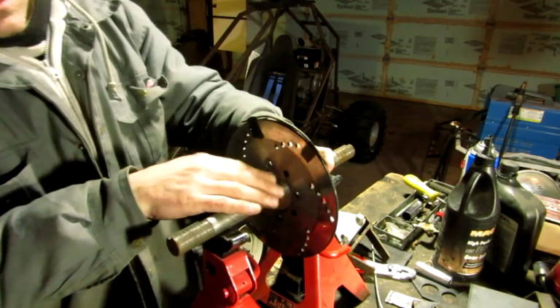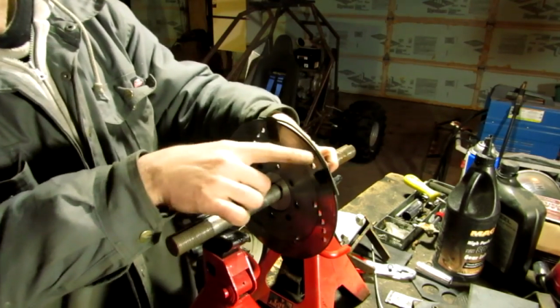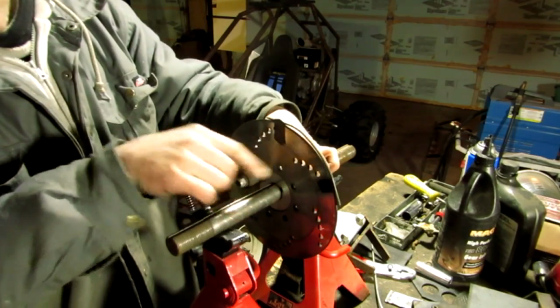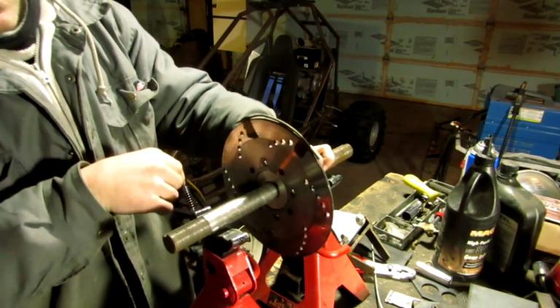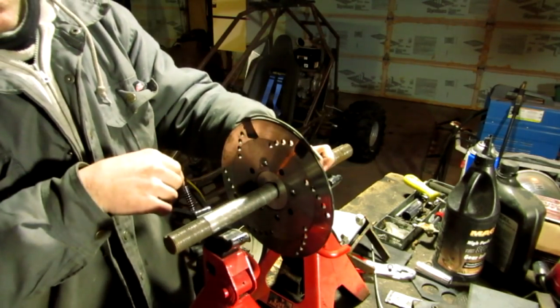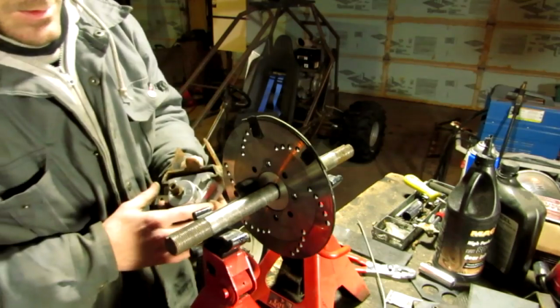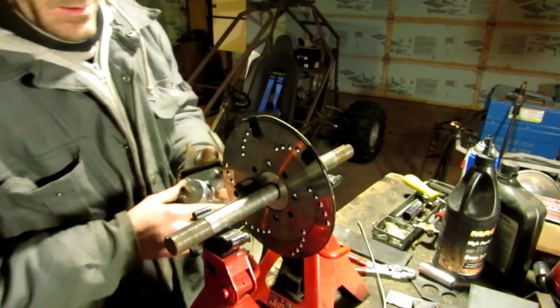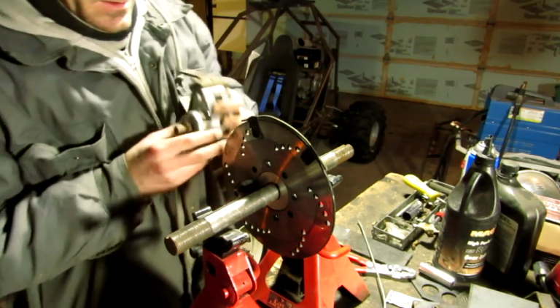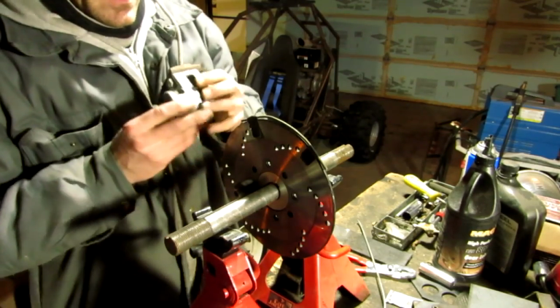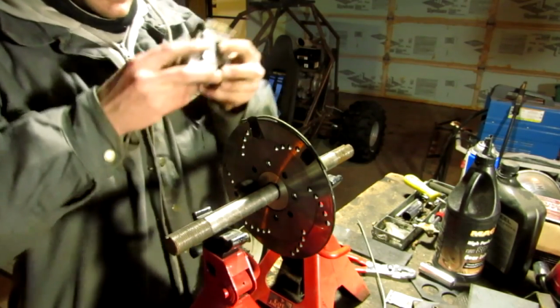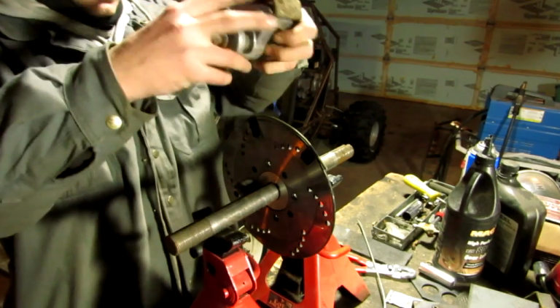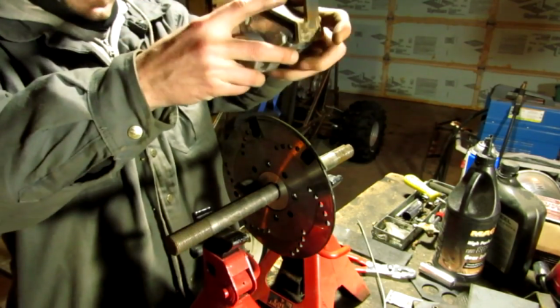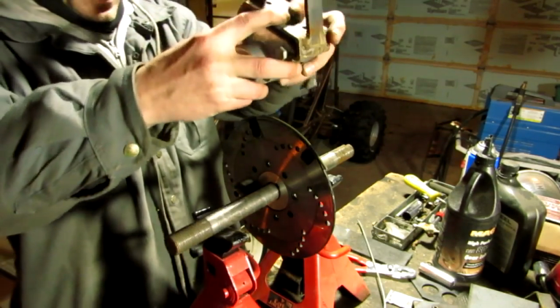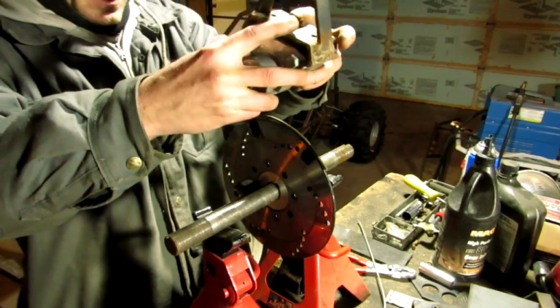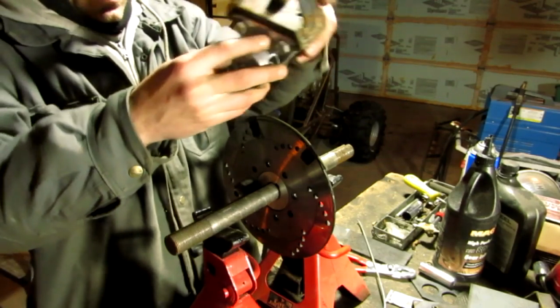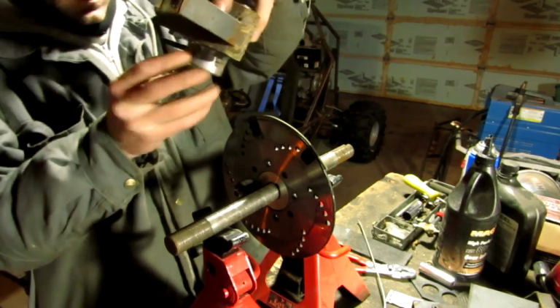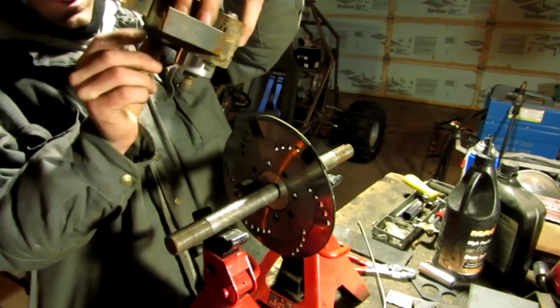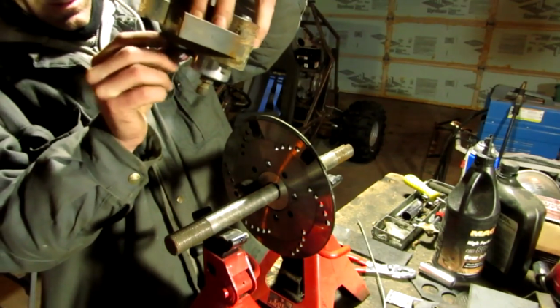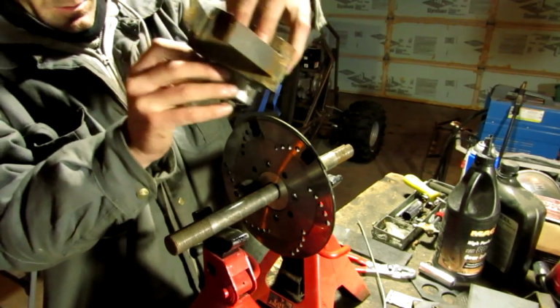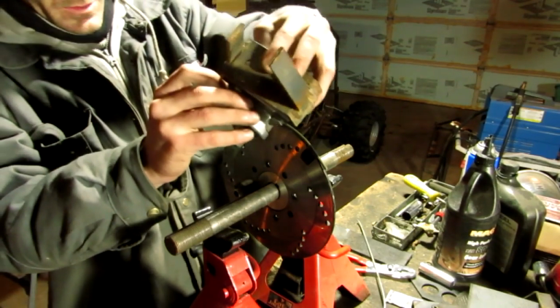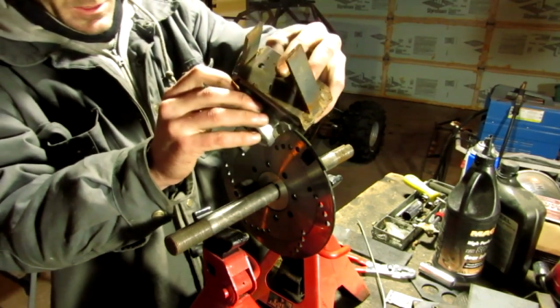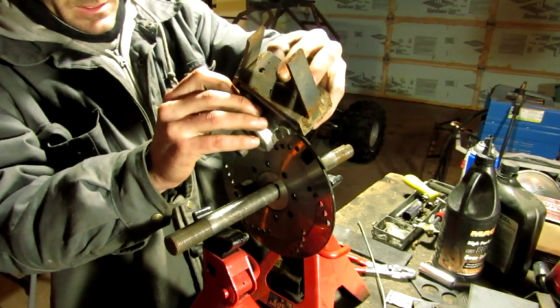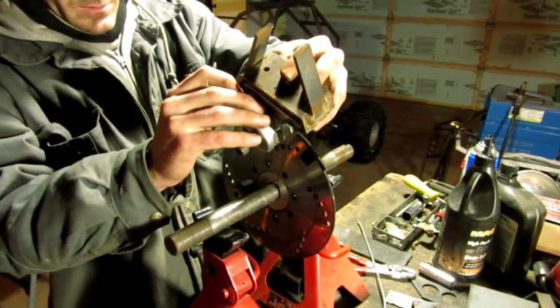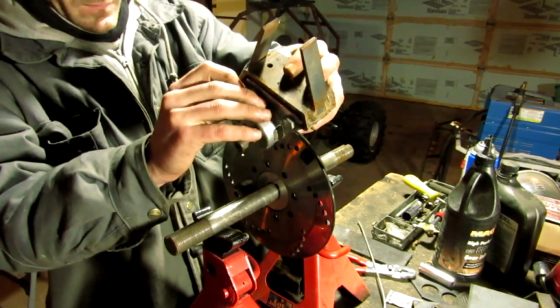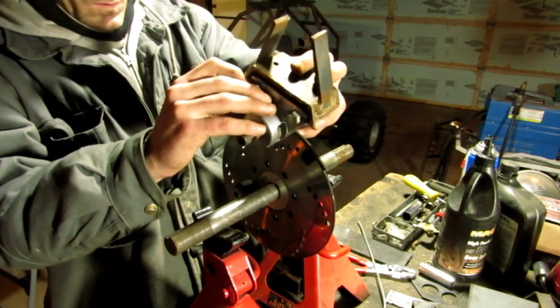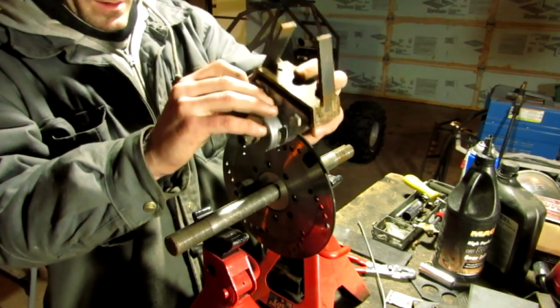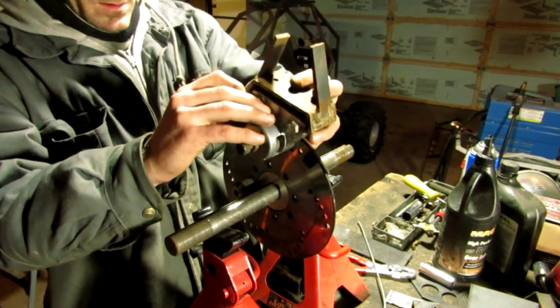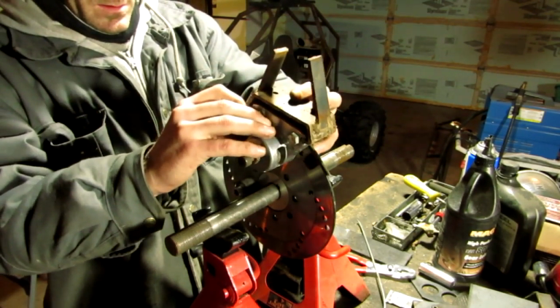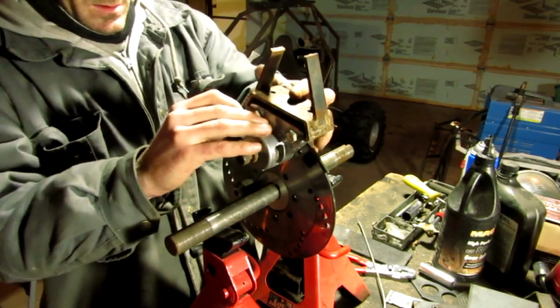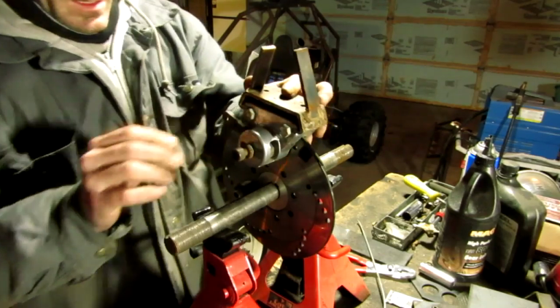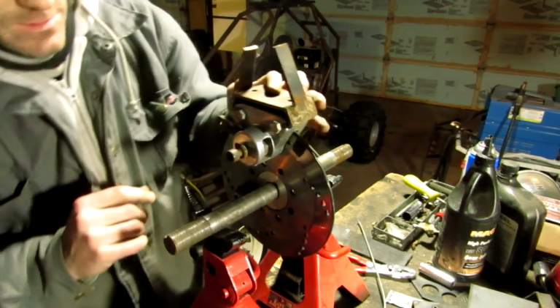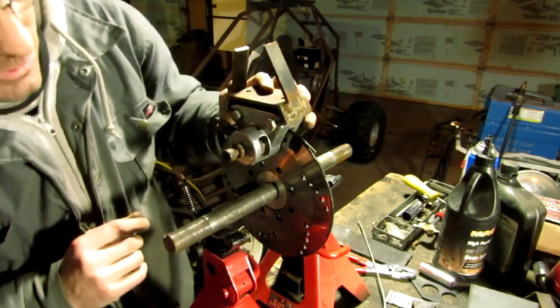See how that is? You take your caliper, open her up, stick her right over the wire, and there you go.